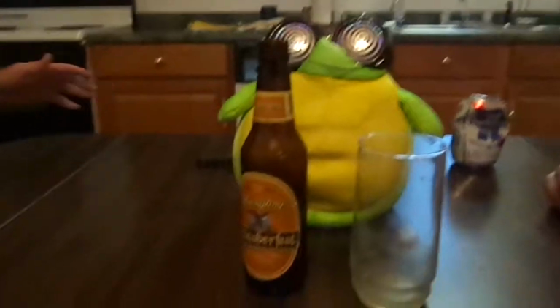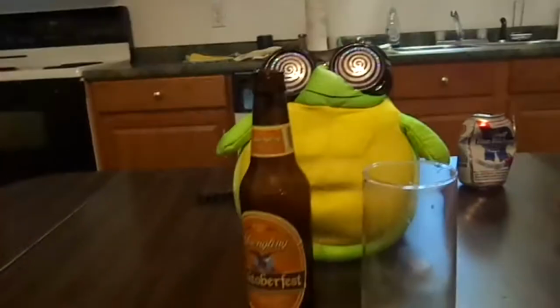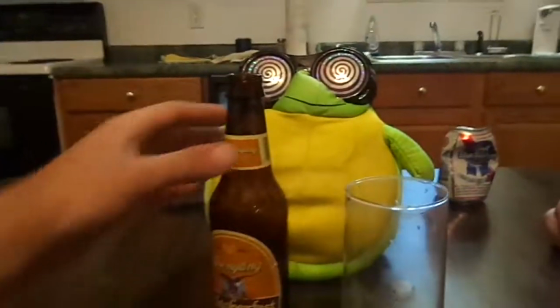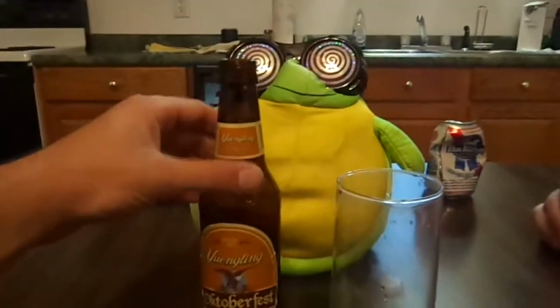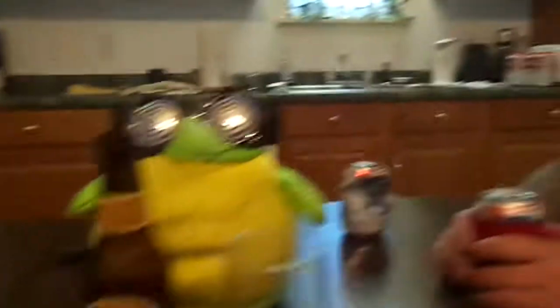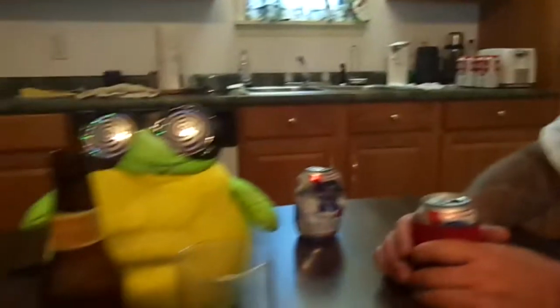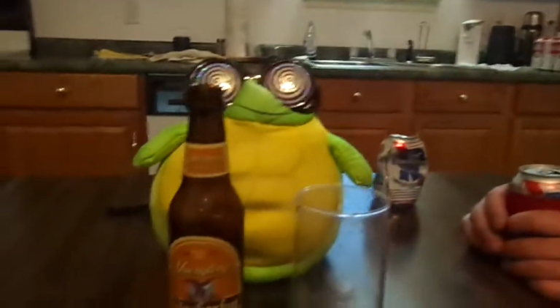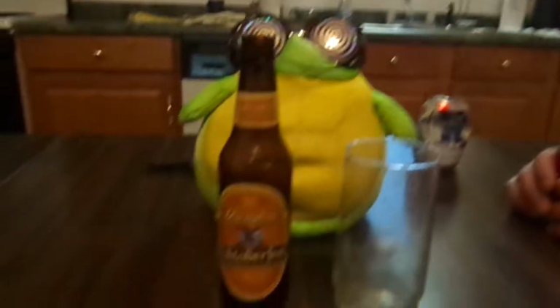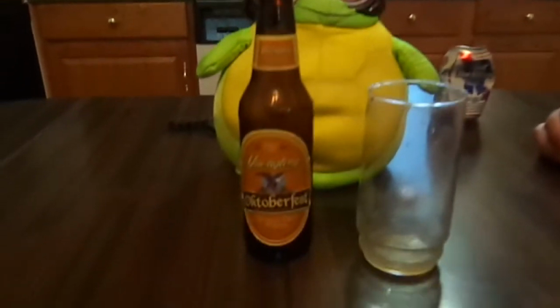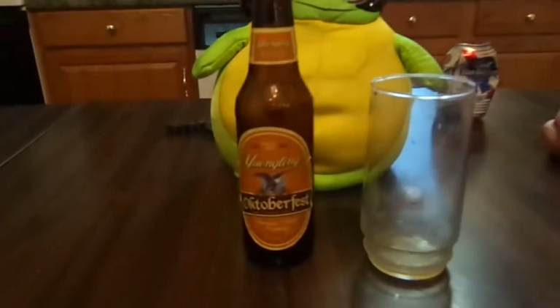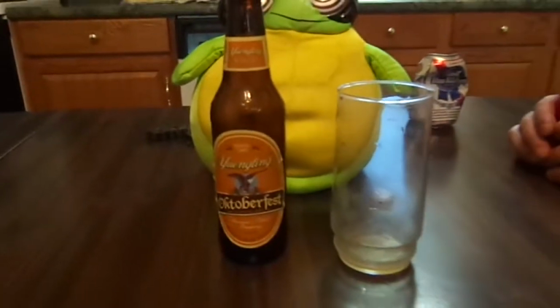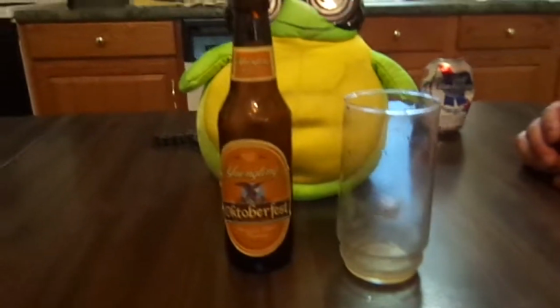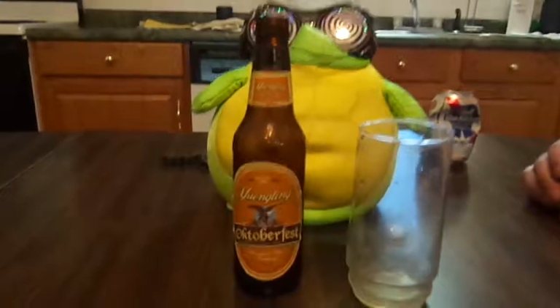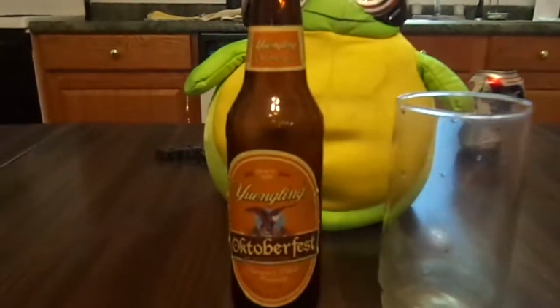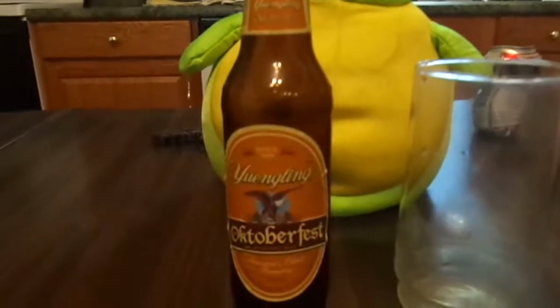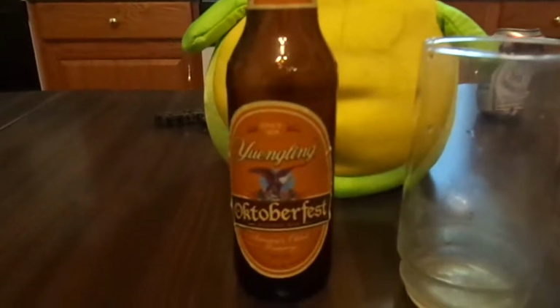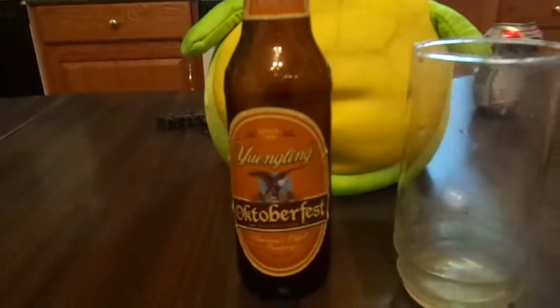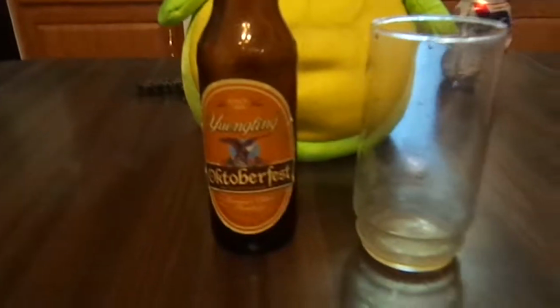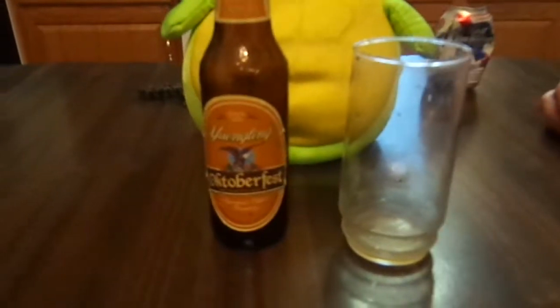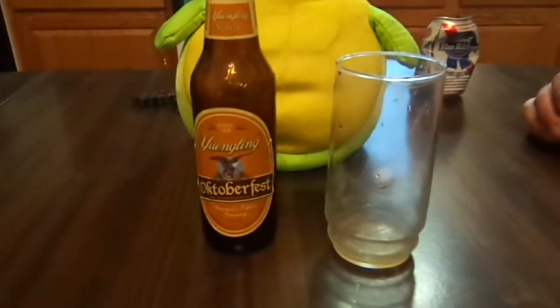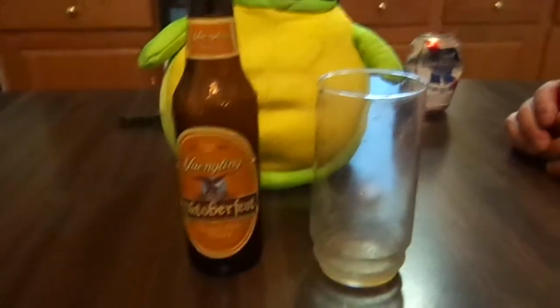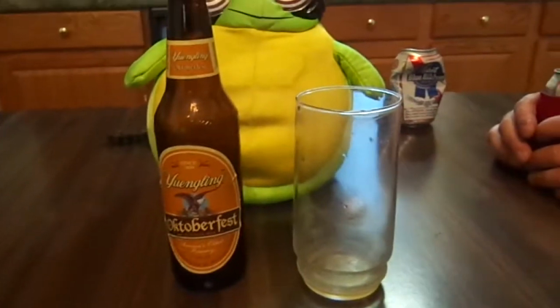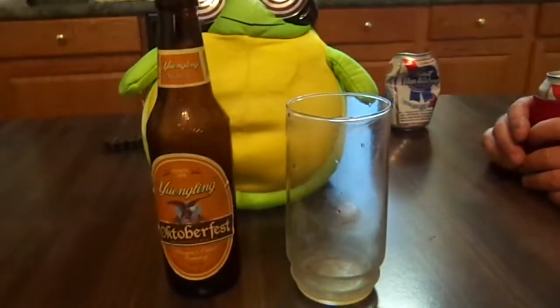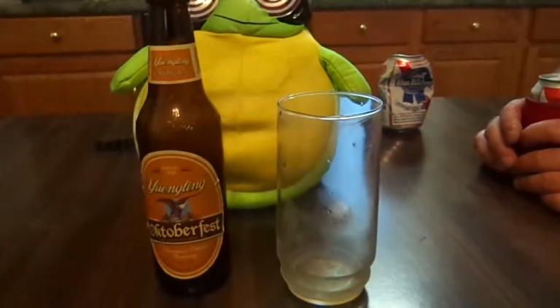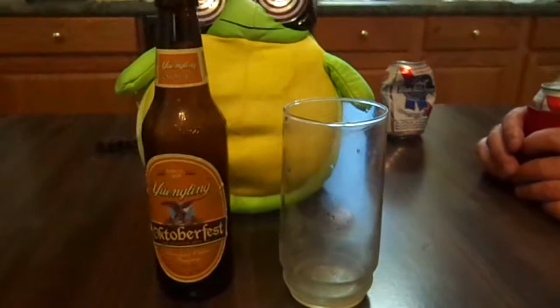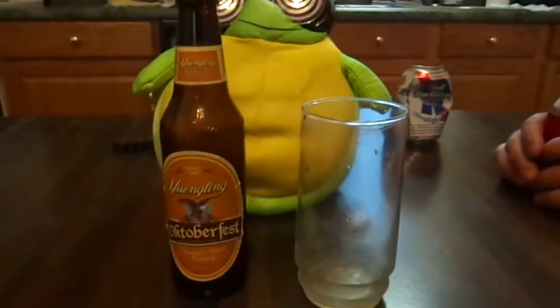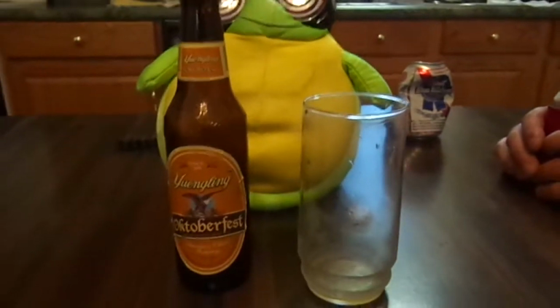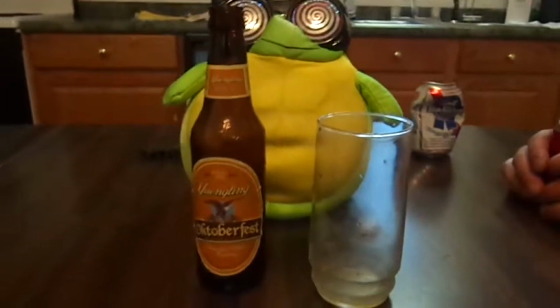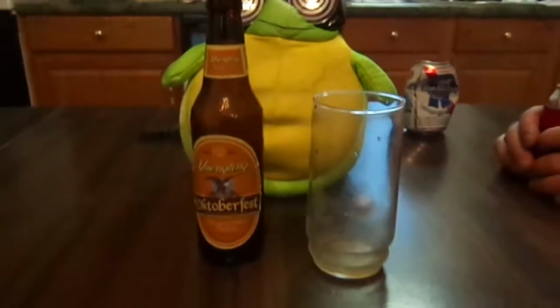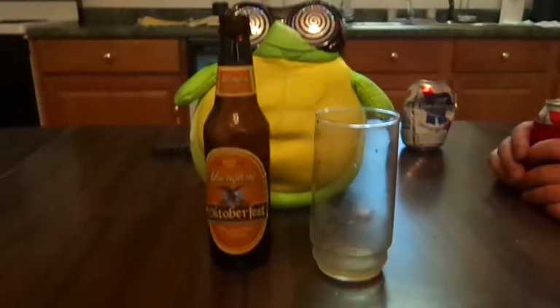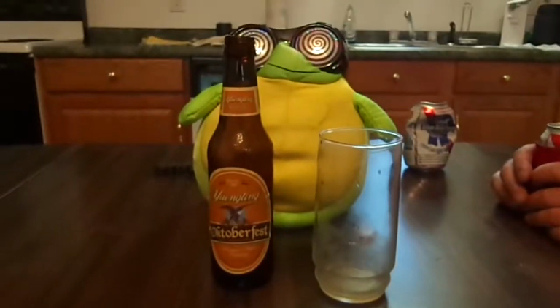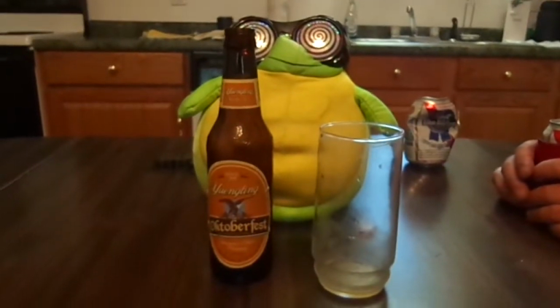Anyway, moving on — I hope you enjoyed this week's edition of the Brew Review featuring Yuengling Oktoberfest seasonal beer. Enjoy responsibly, and don't spill it. See you later!